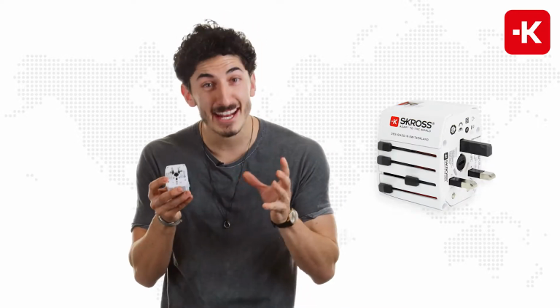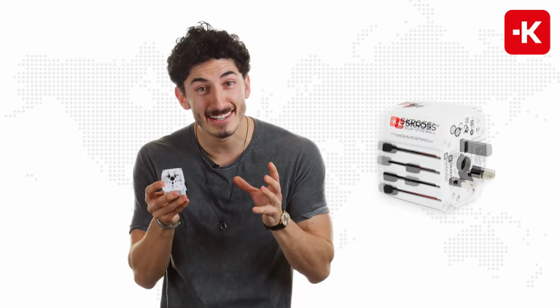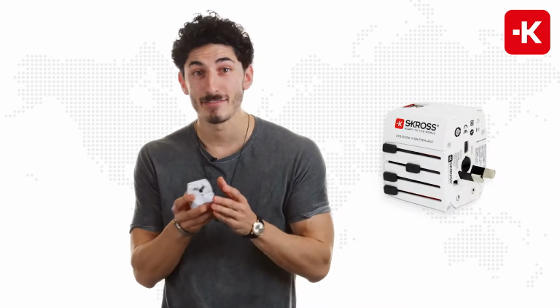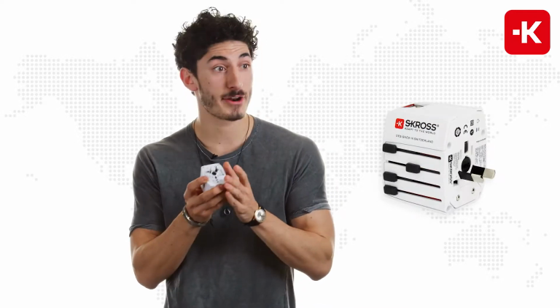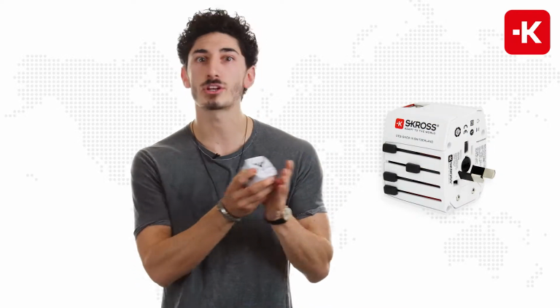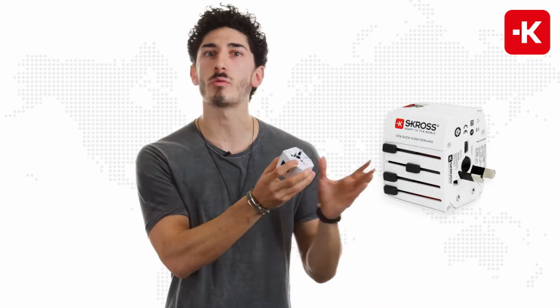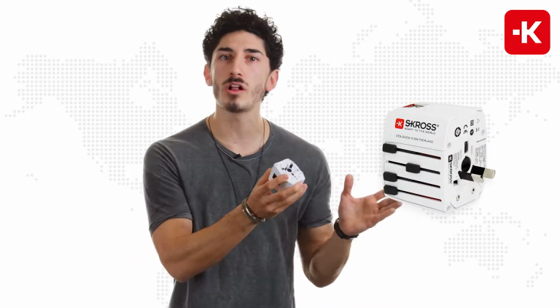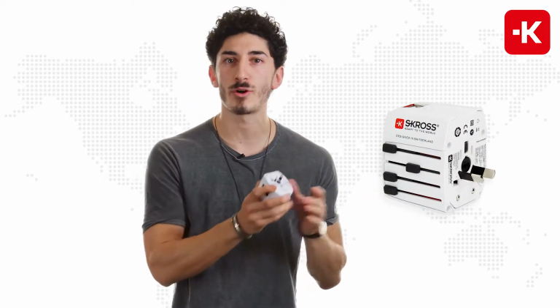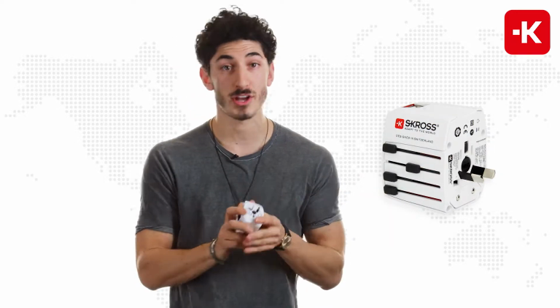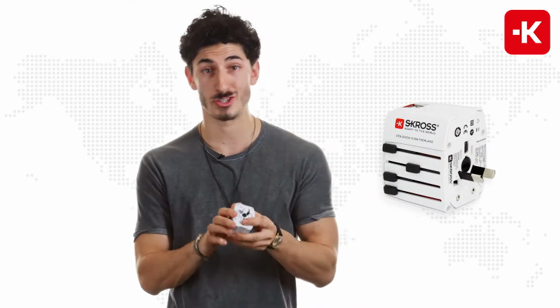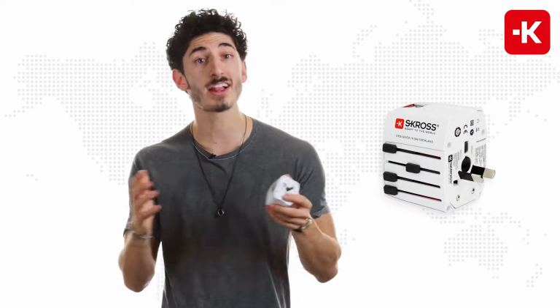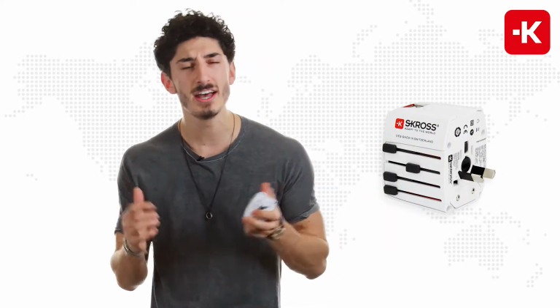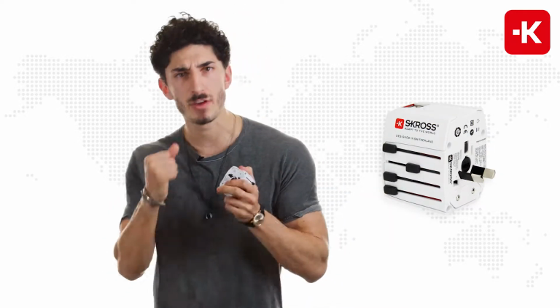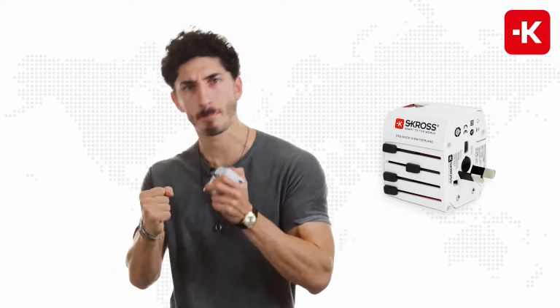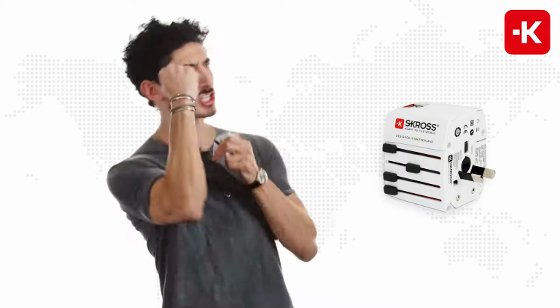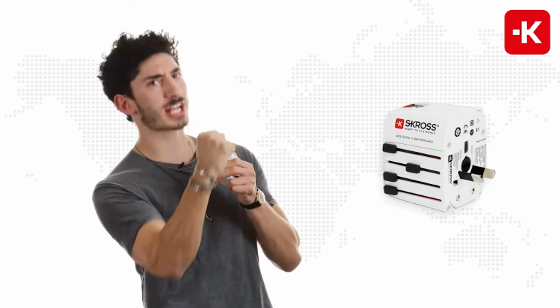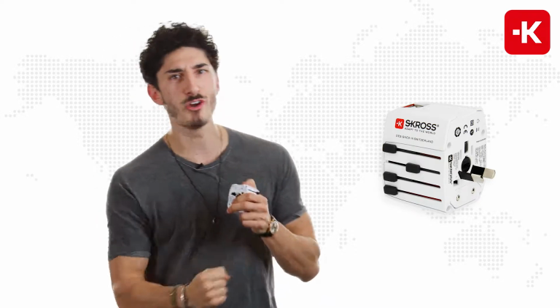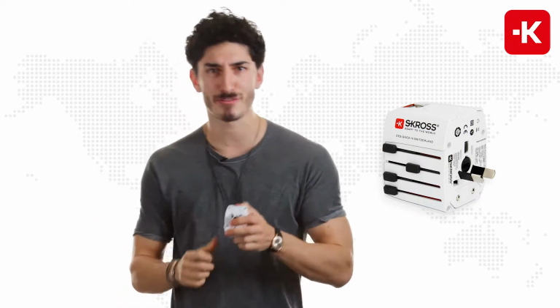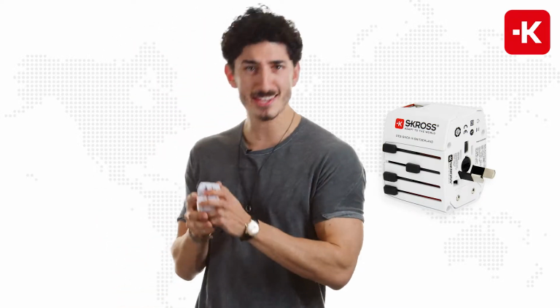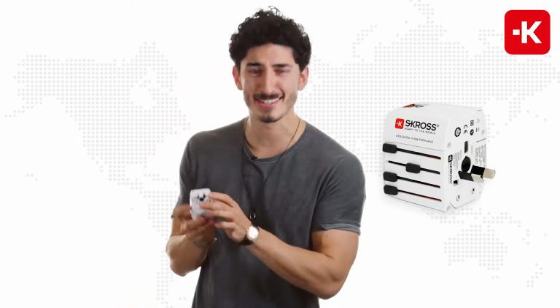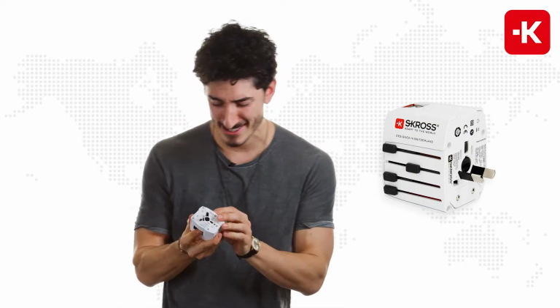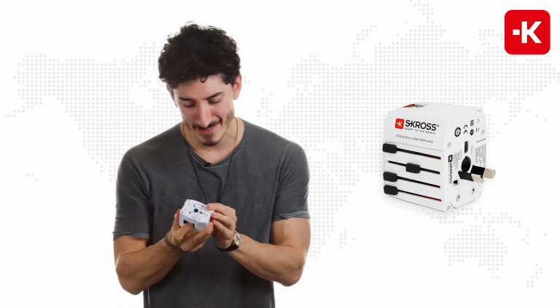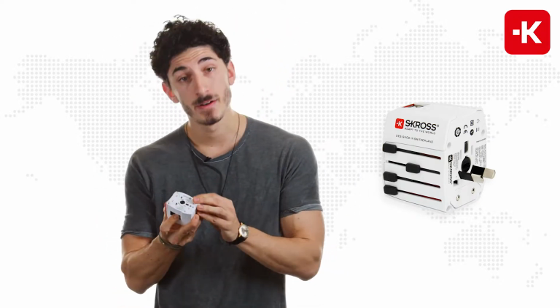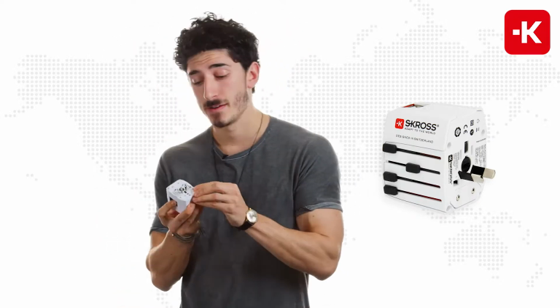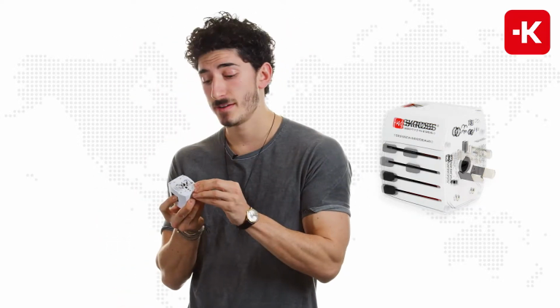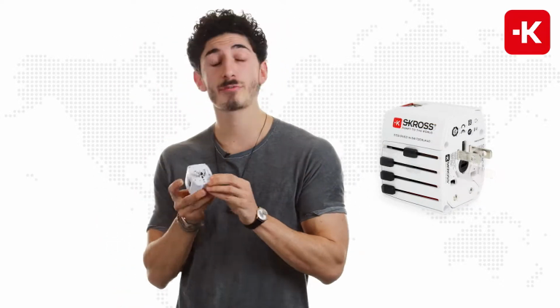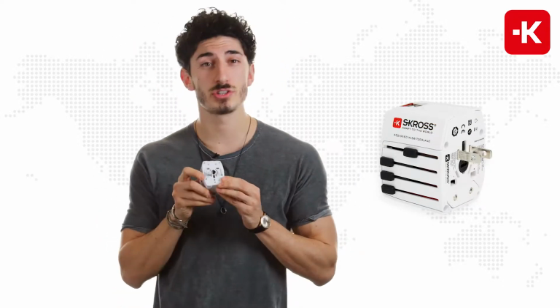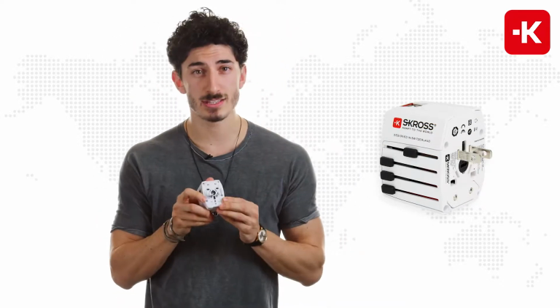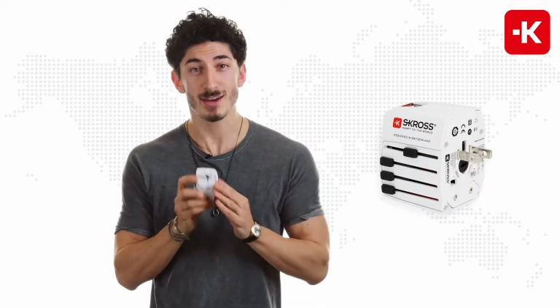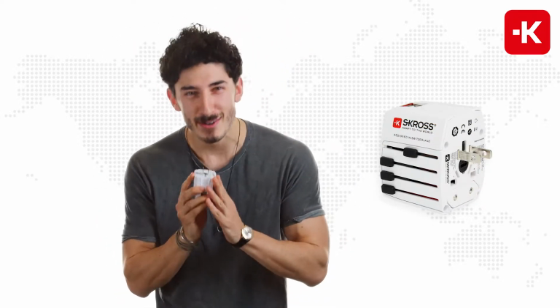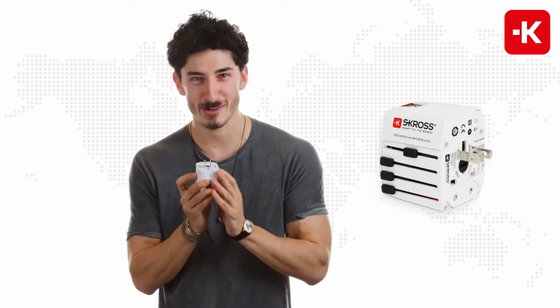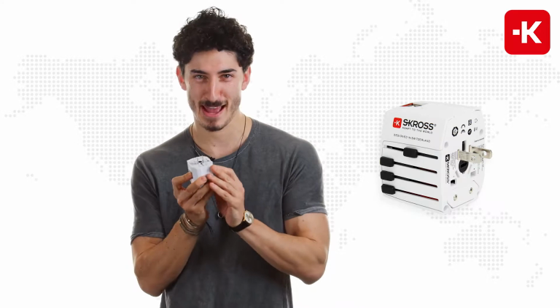China, if you want to see the Great Wall. Or Australia, if you want to punch a kangaroo in the face. And of course, the USA or Japan.